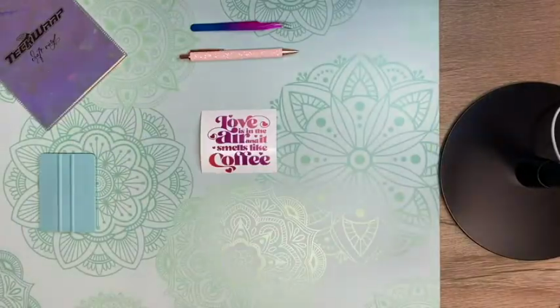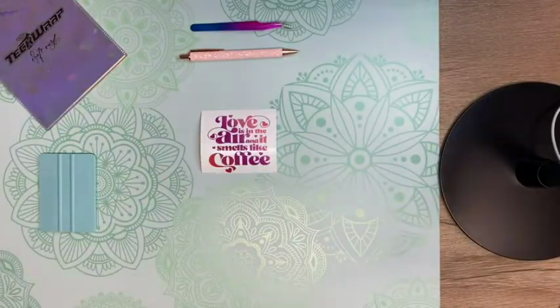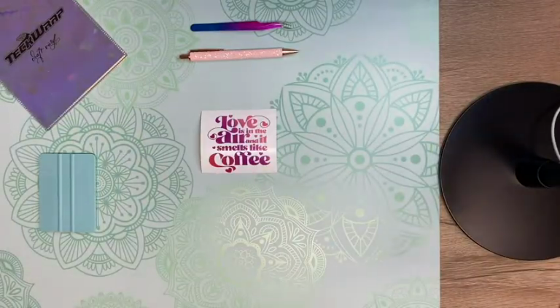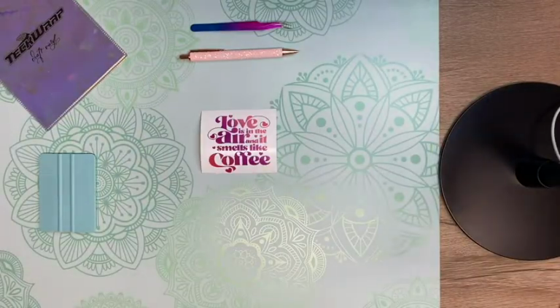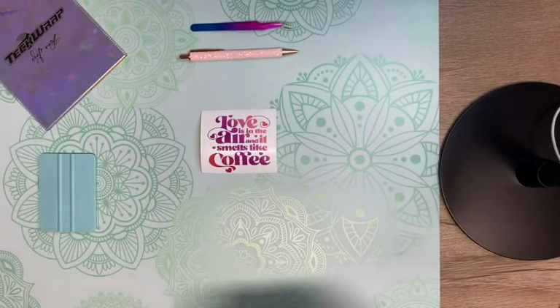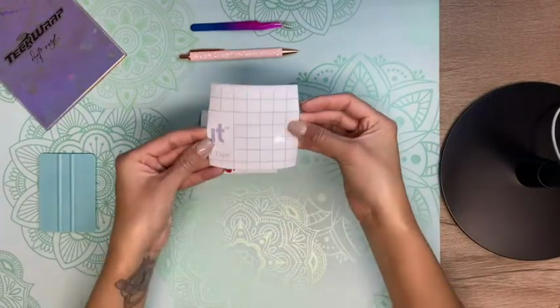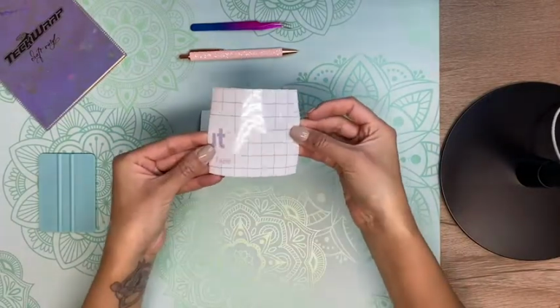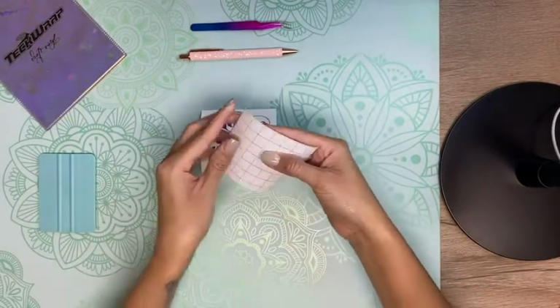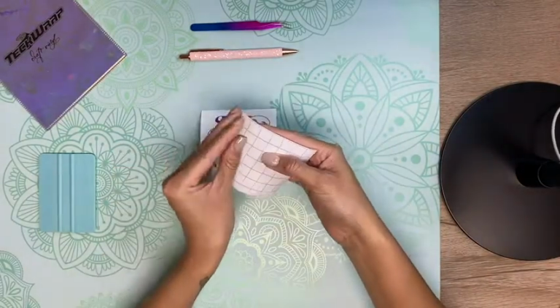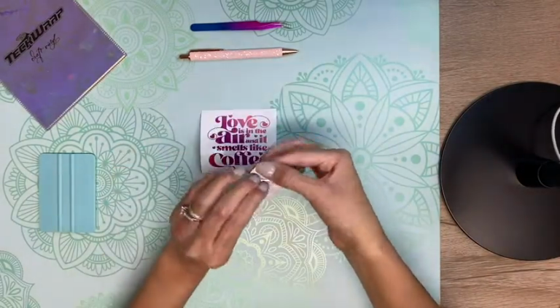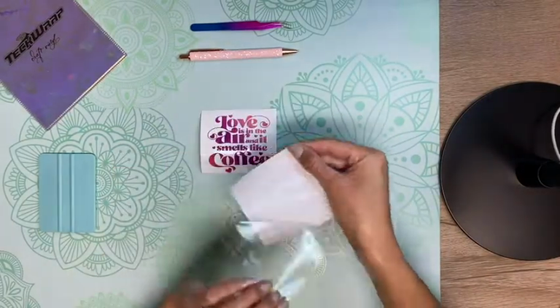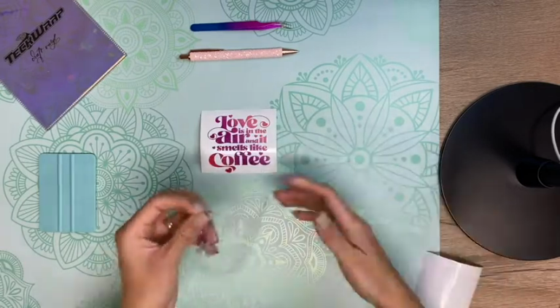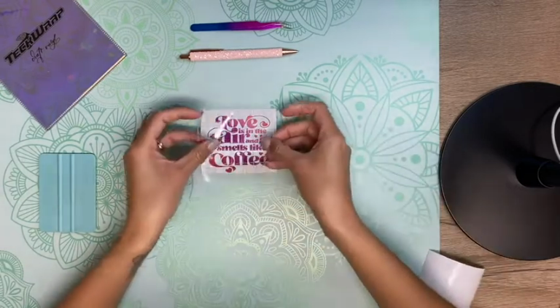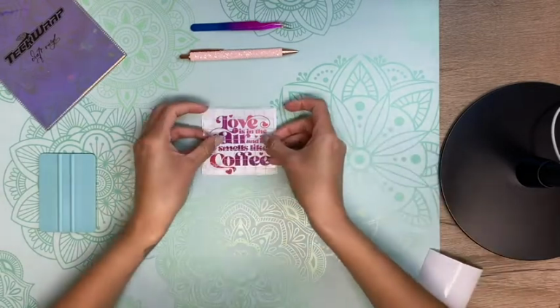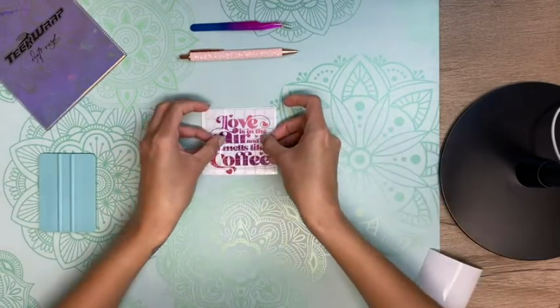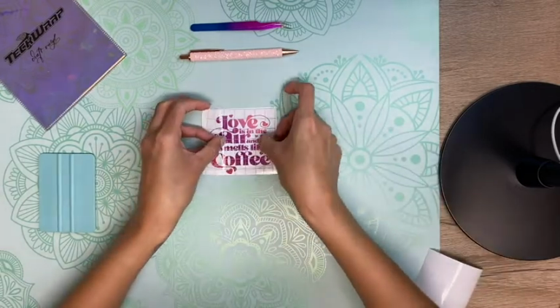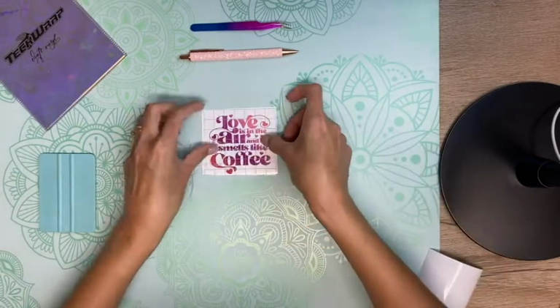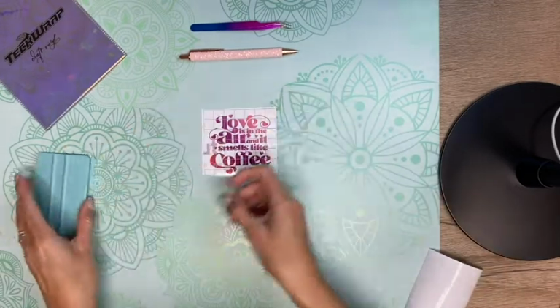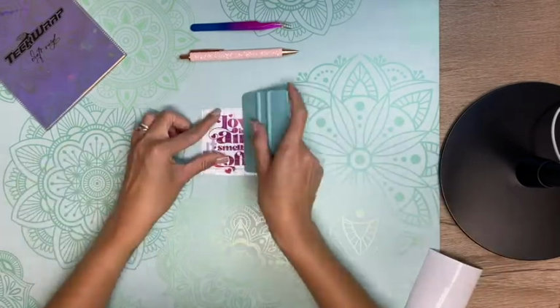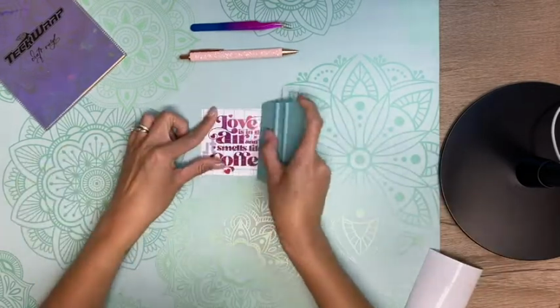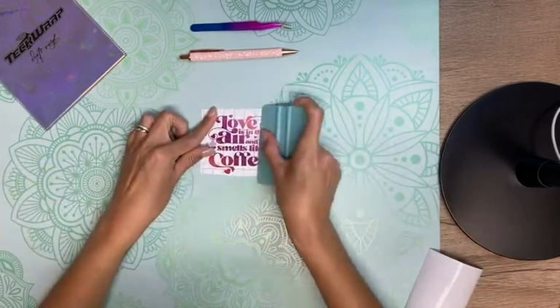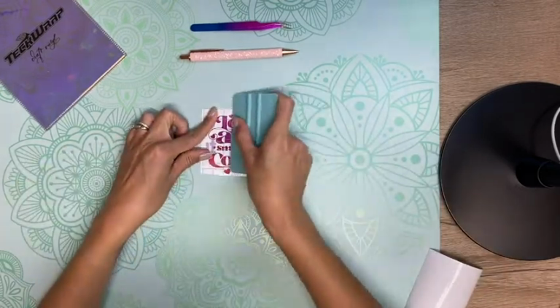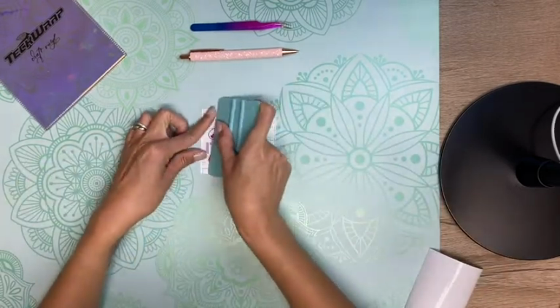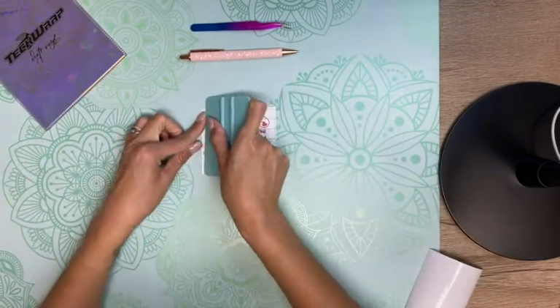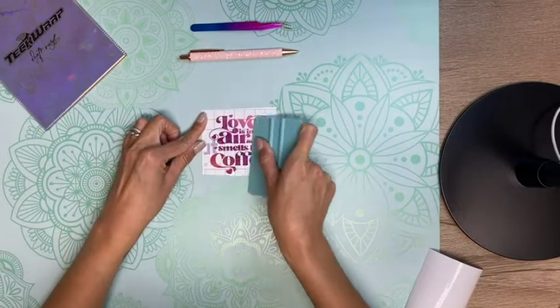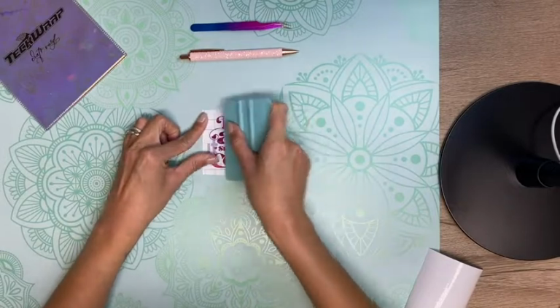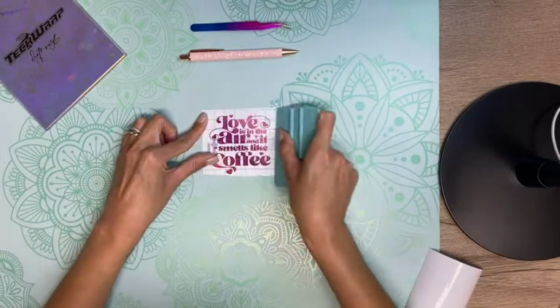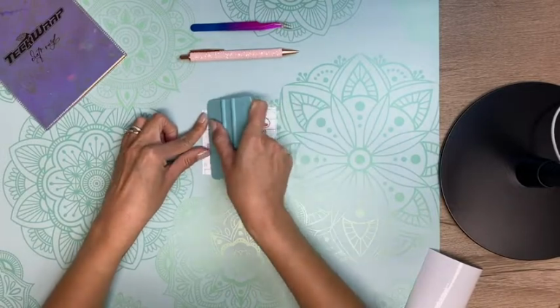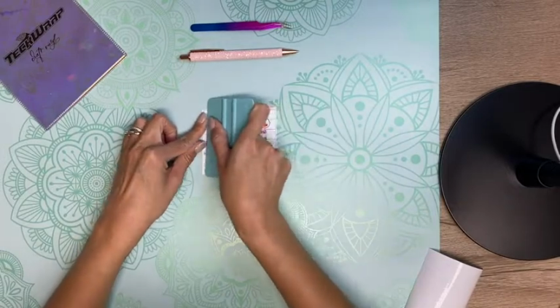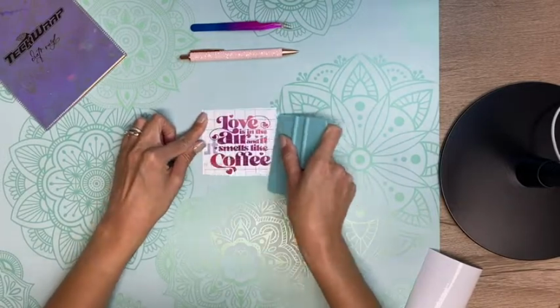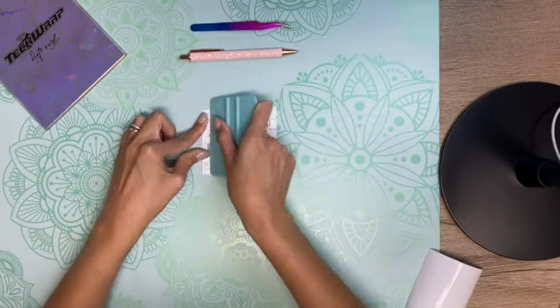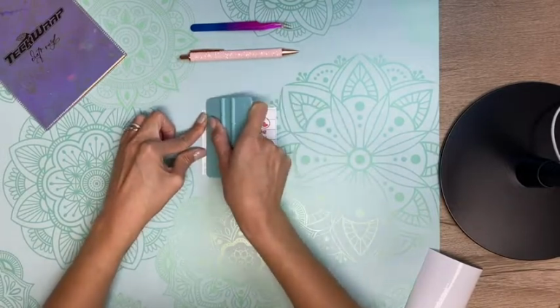Using some transfer tape, I'm going to add it to my design so I can transfer it onto my cup. I'm using my Tech Wrap squeegee to make sure the transfer tape is well adhered onto my vinyl.